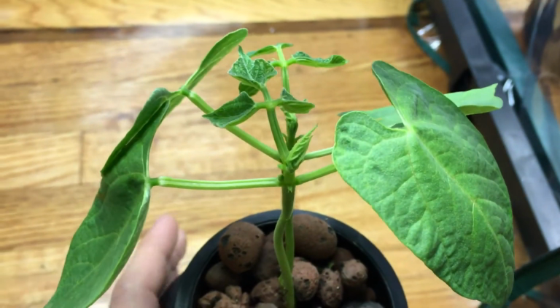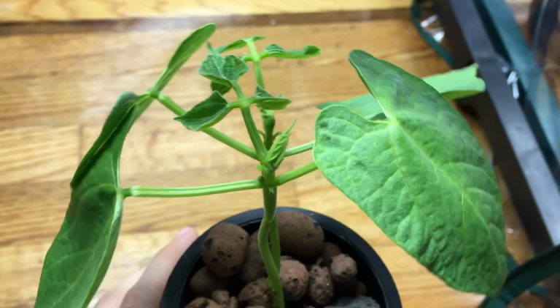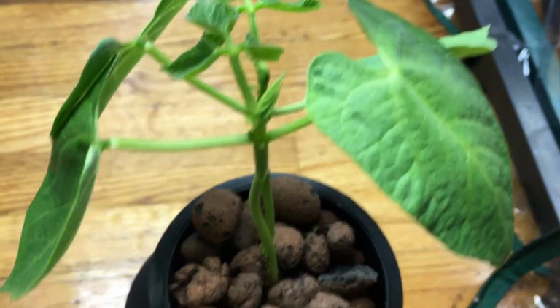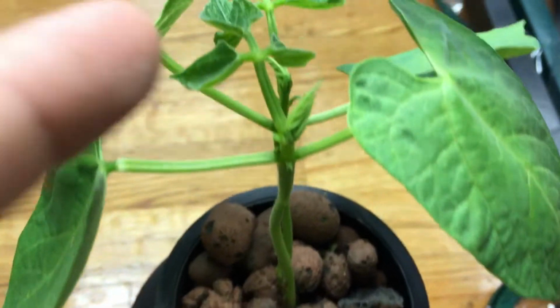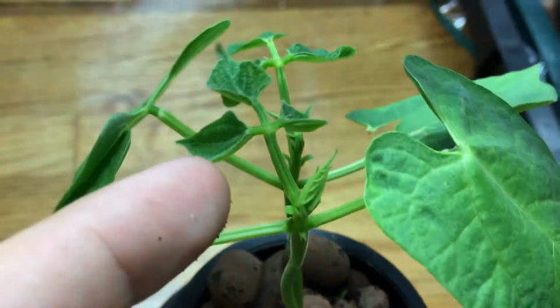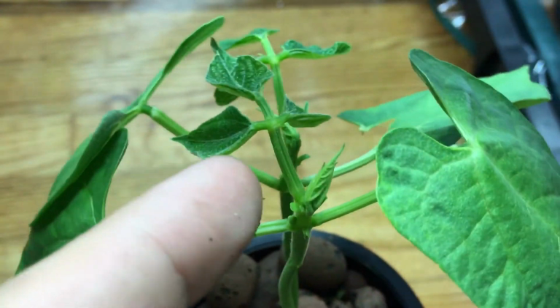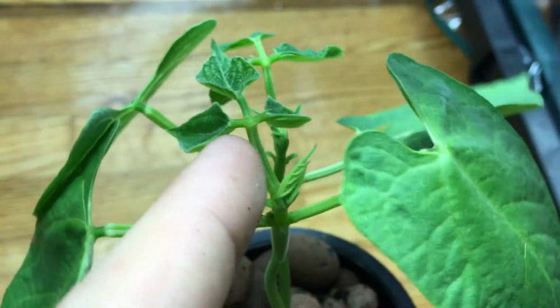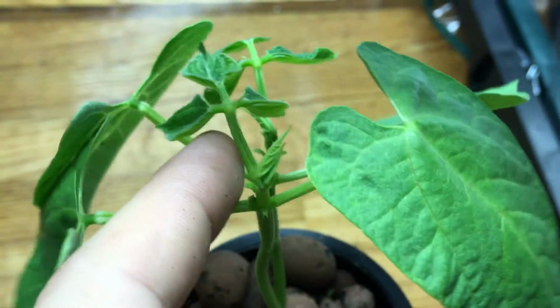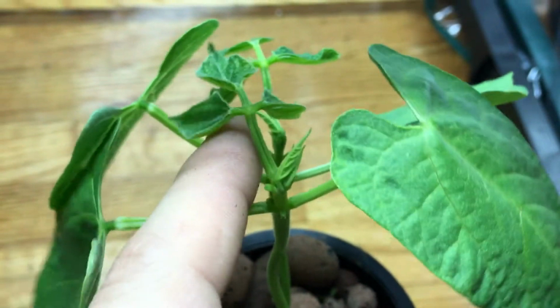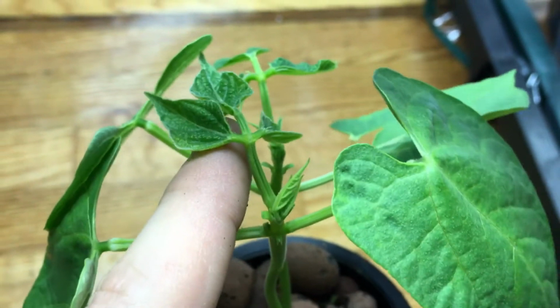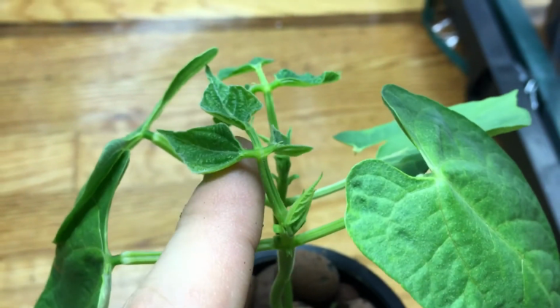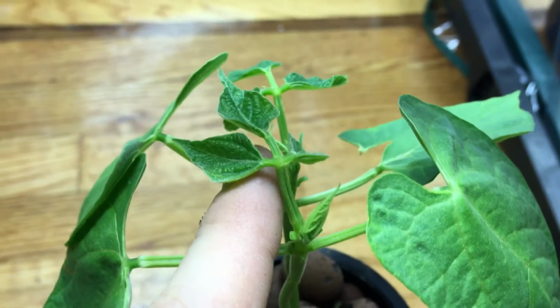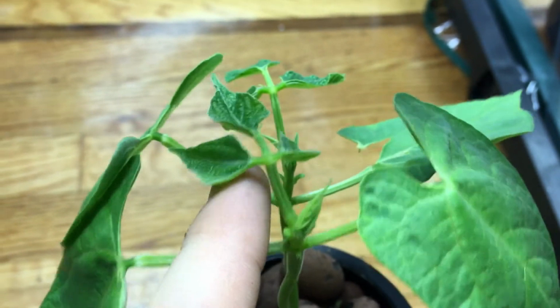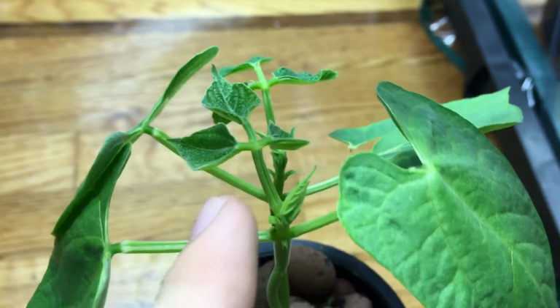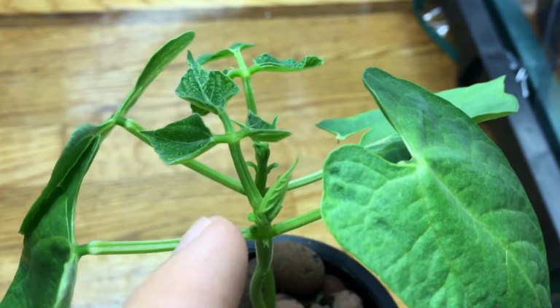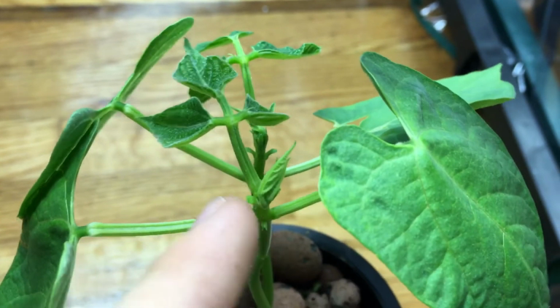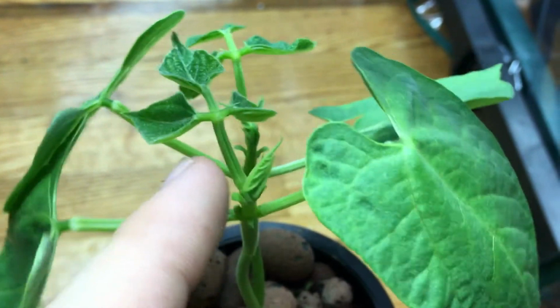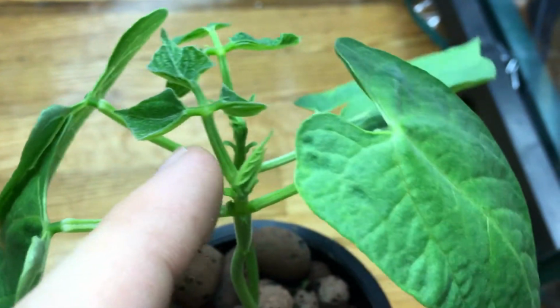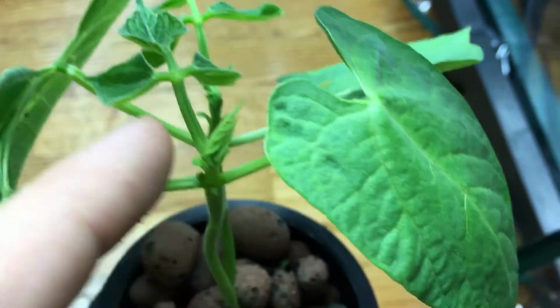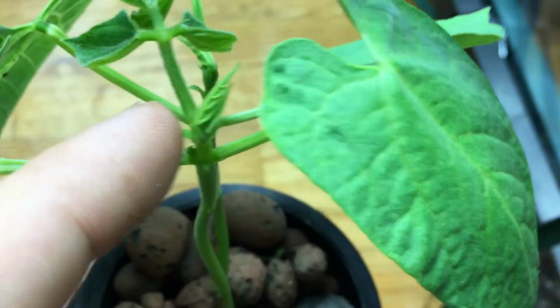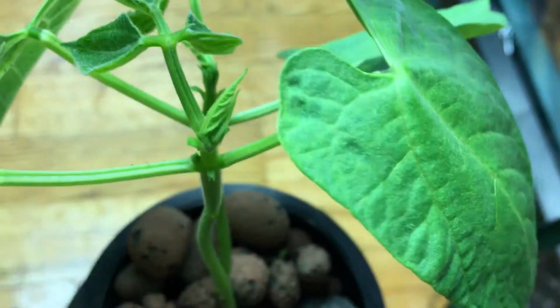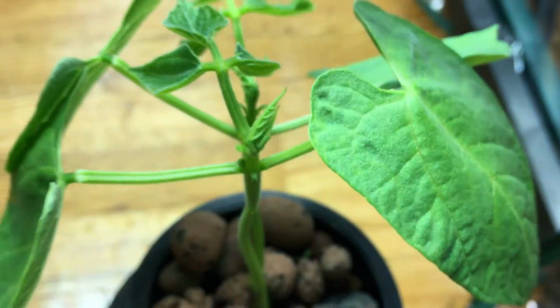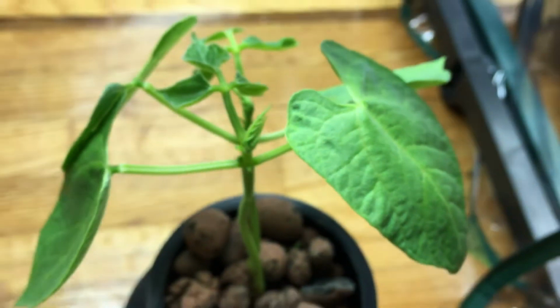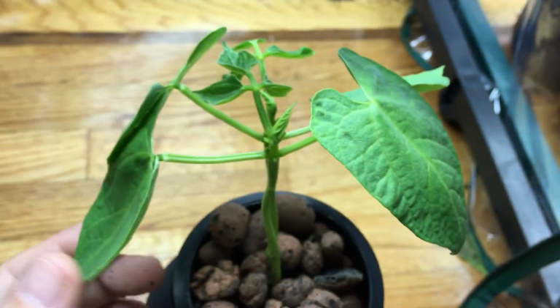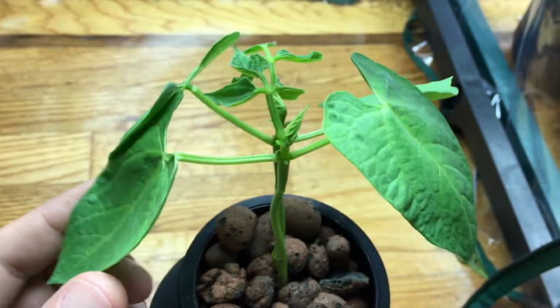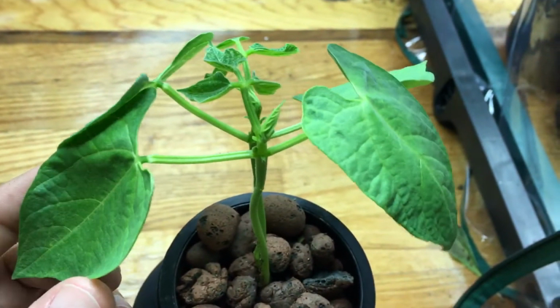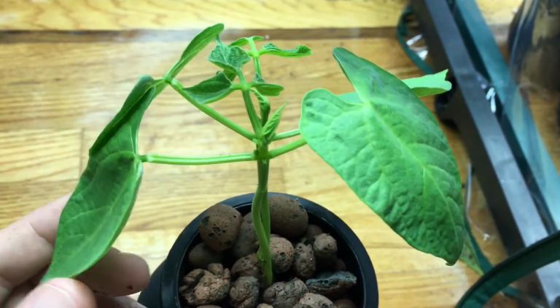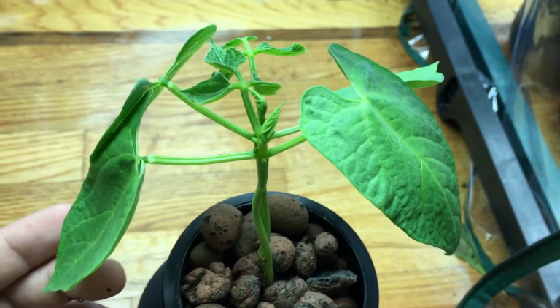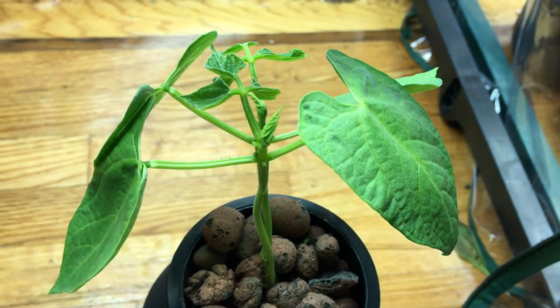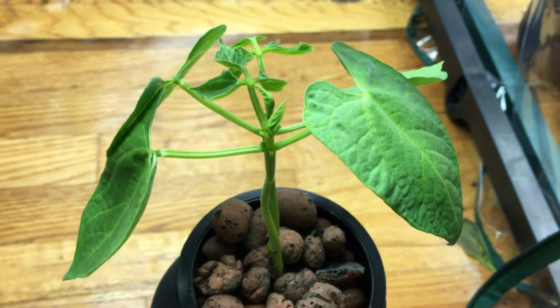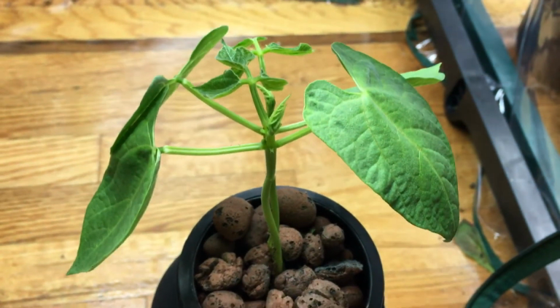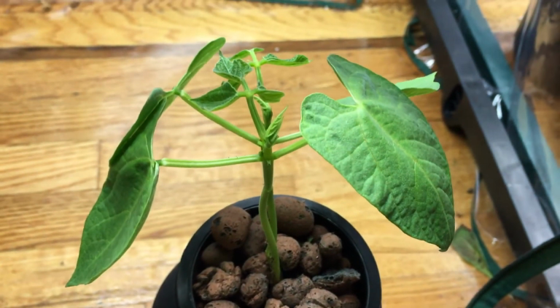As you can see, it's putting on its first sets of true leaves right here, looking nice and healthy, and it's already putting on the second leaves as well. Like I mentioned, this is a nice compact plant.